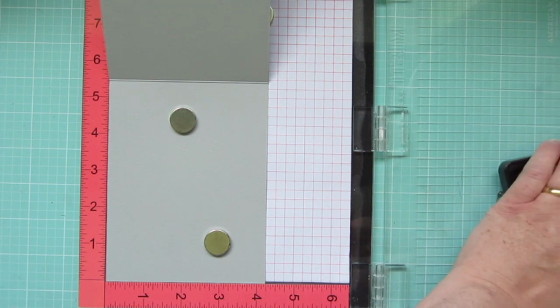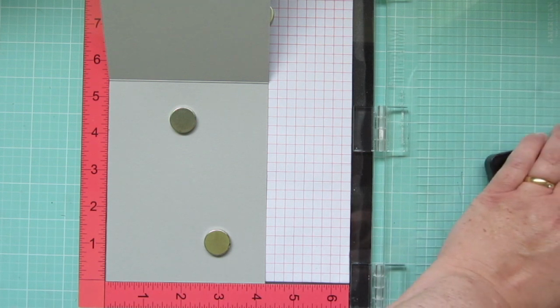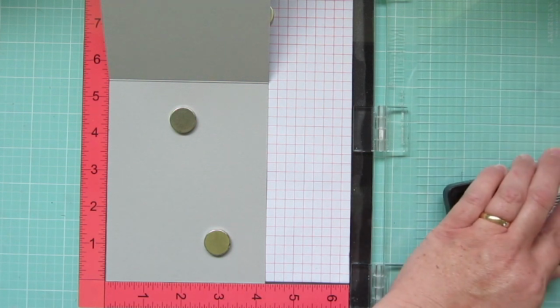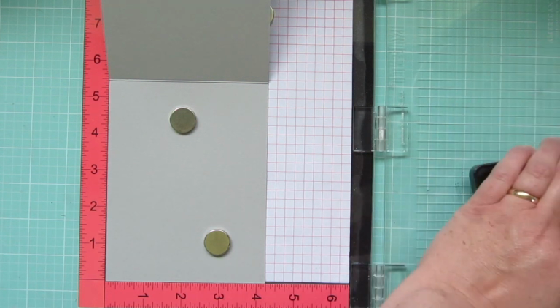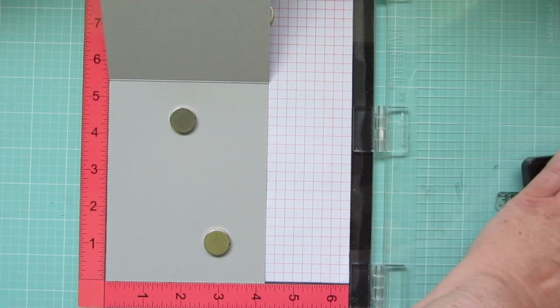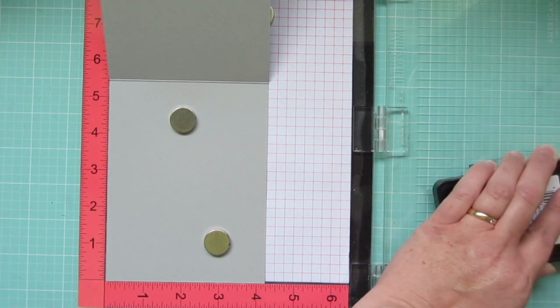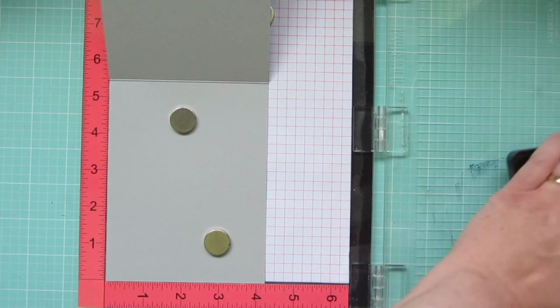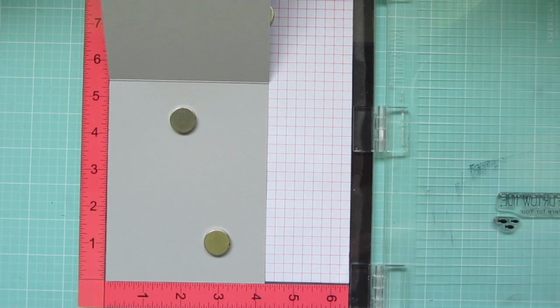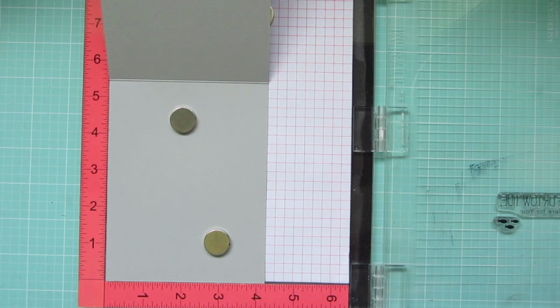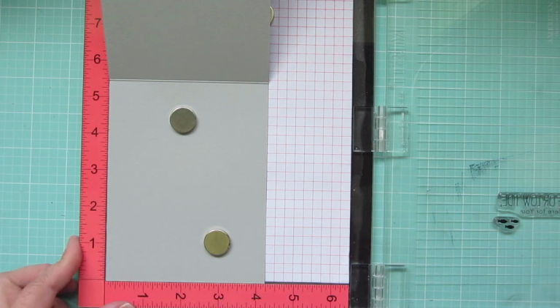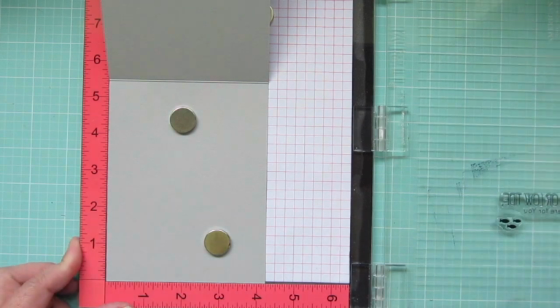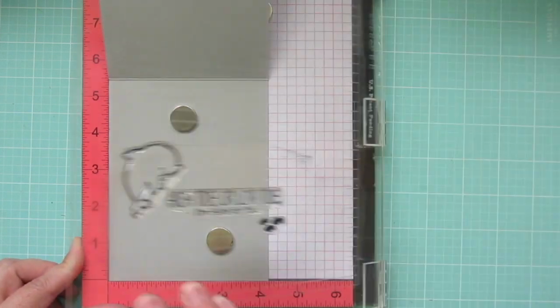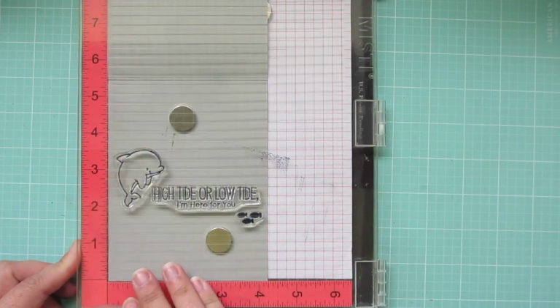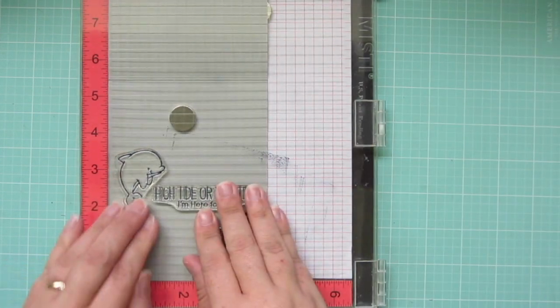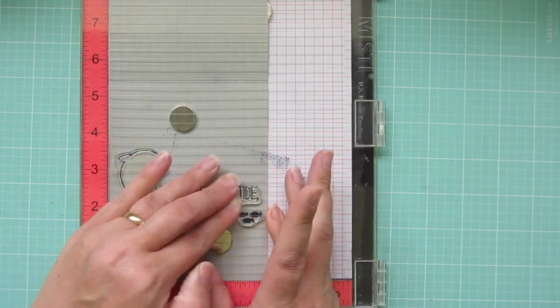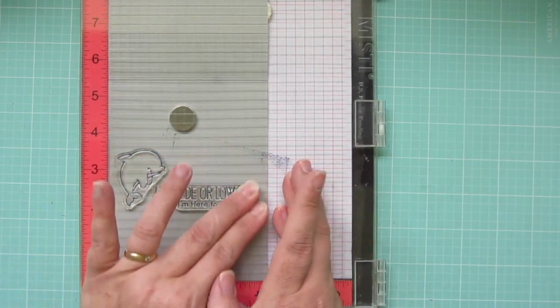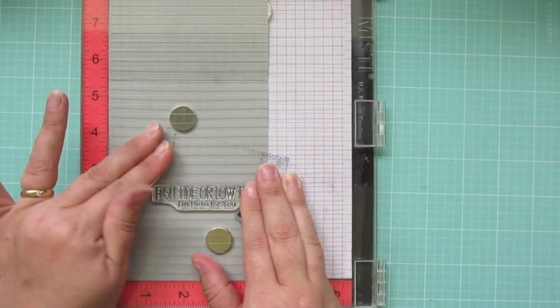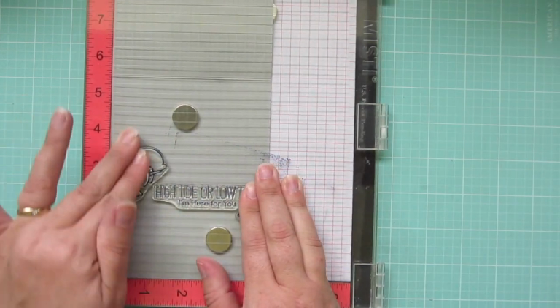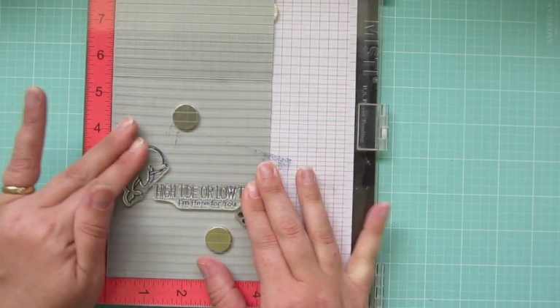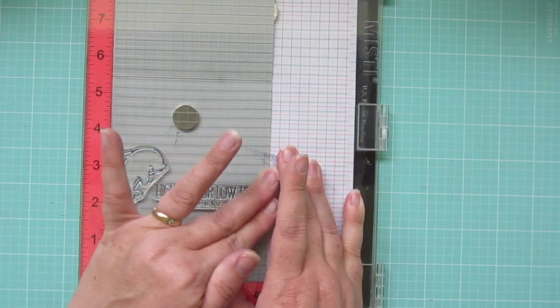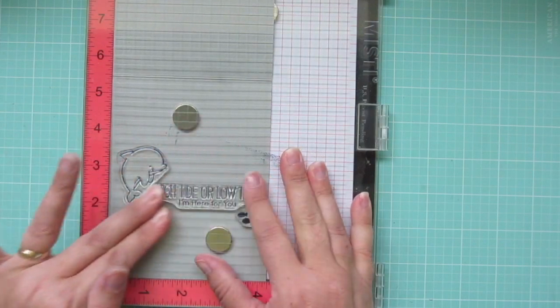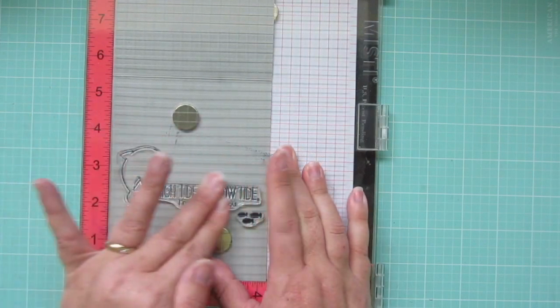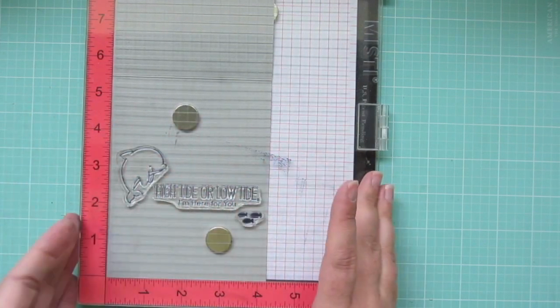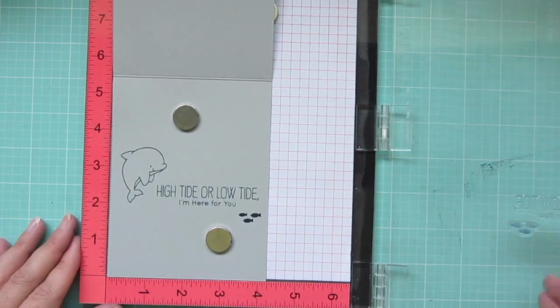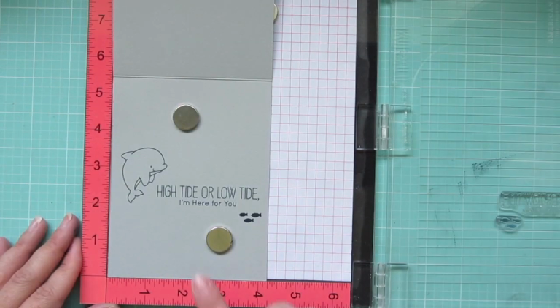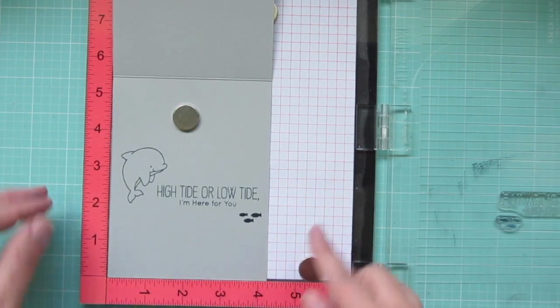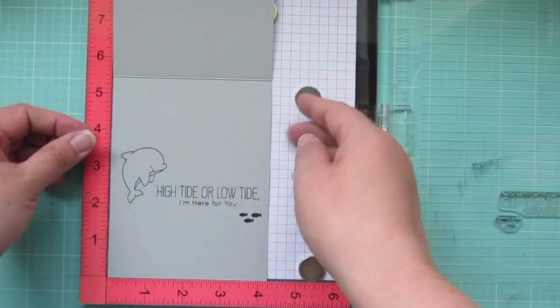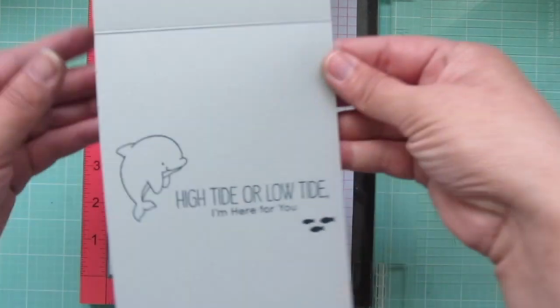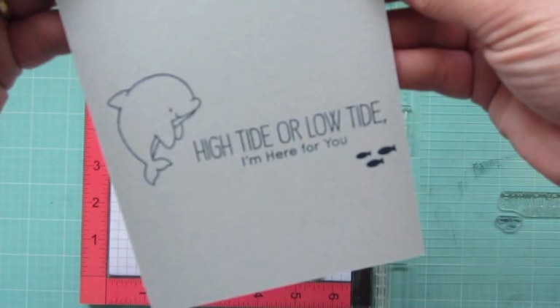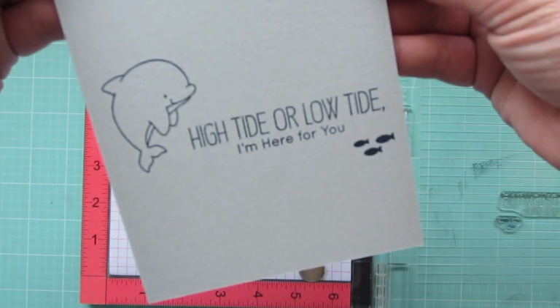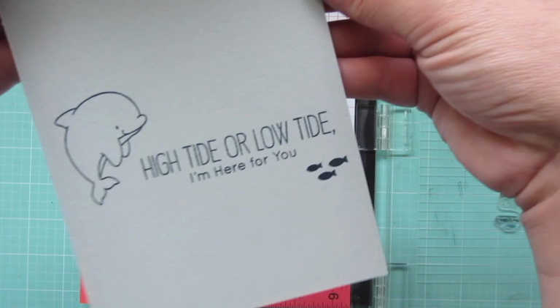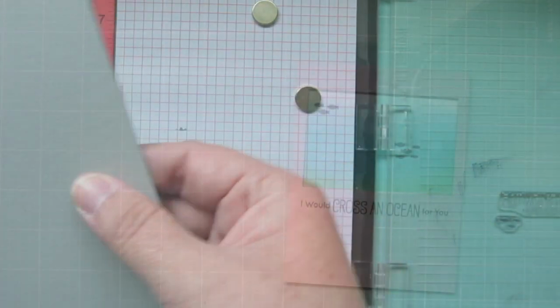I always like to finish off my cards with a sentiment and an image or two just to bring some of the fun to the inside as well. I'm using the dolphin and a cluster of fish, and the sentiment says 'high tide or low tide, I'm here for you.'